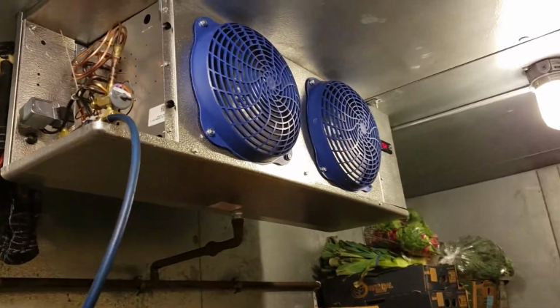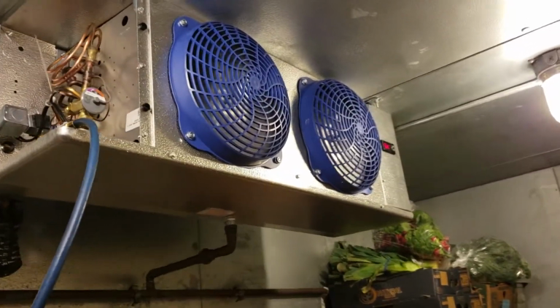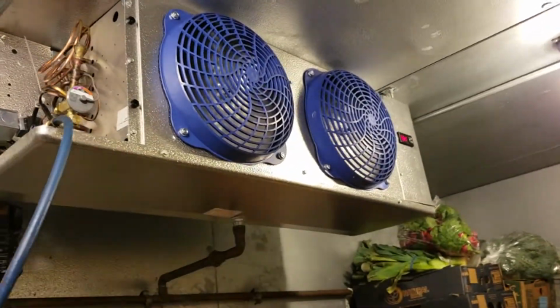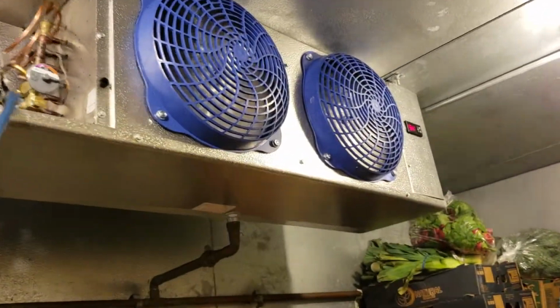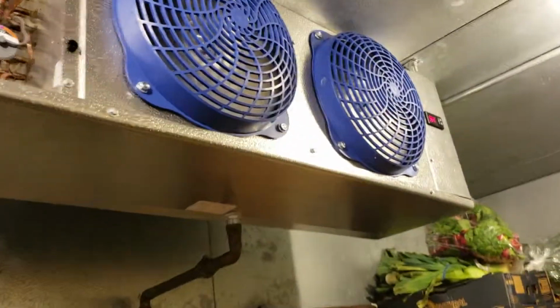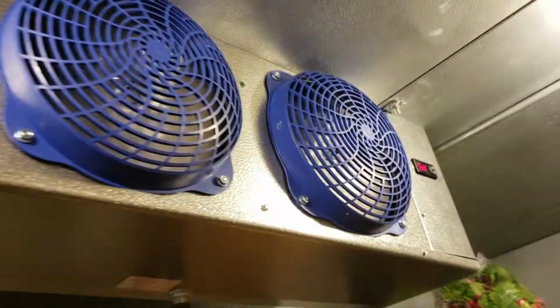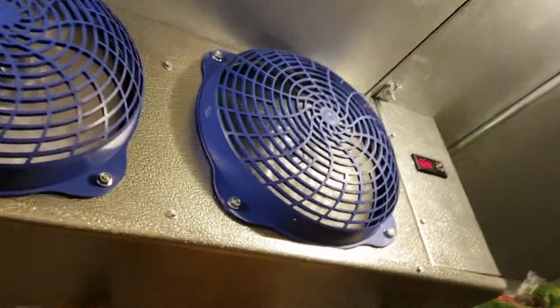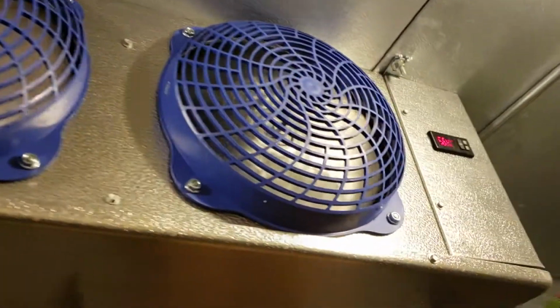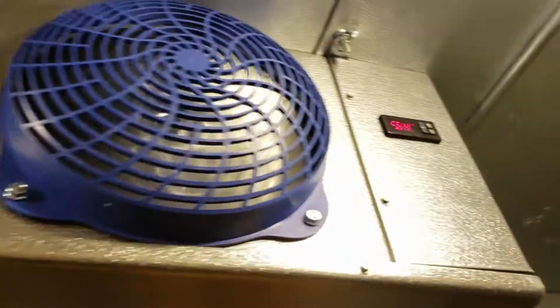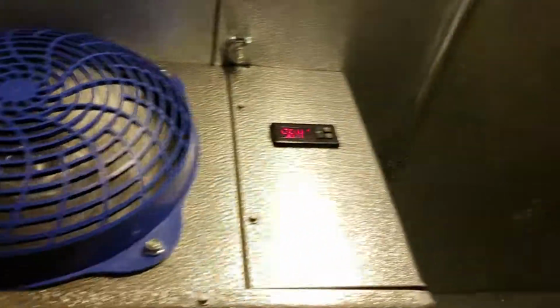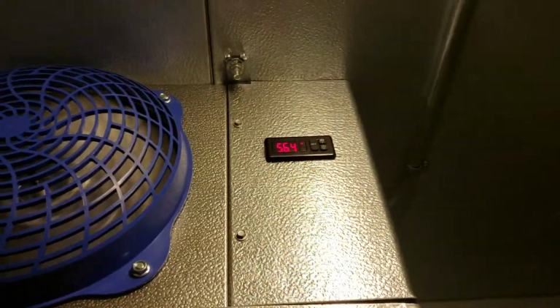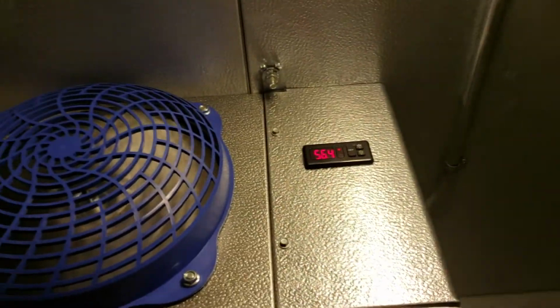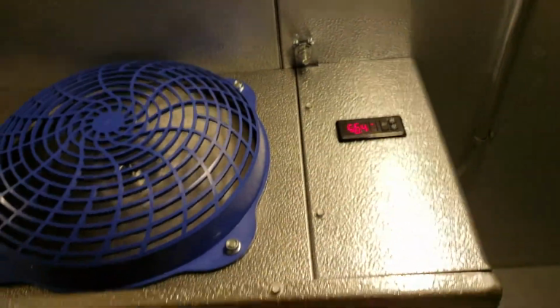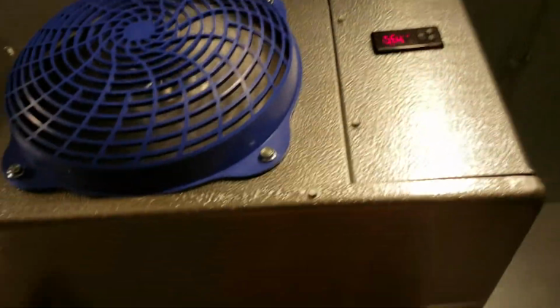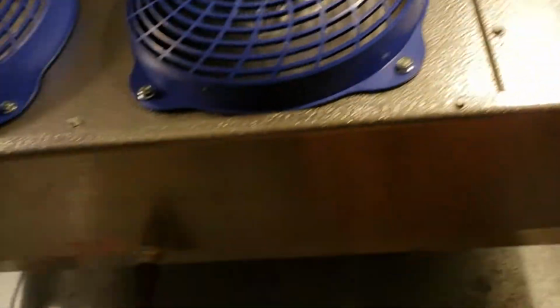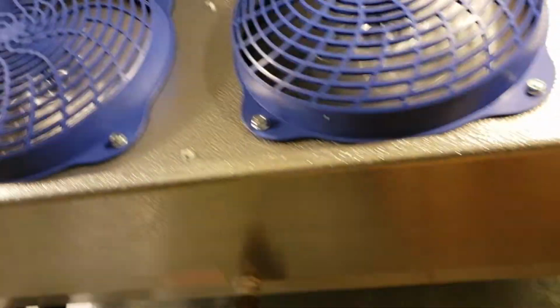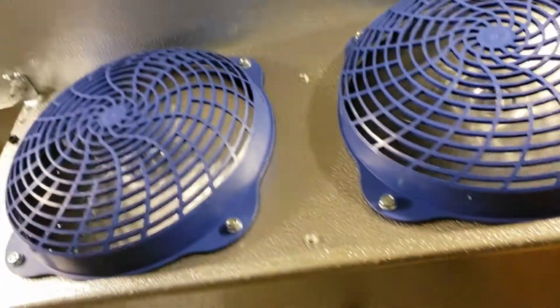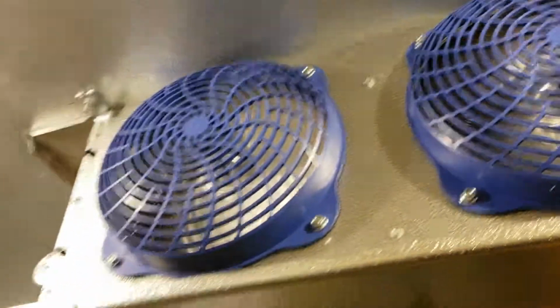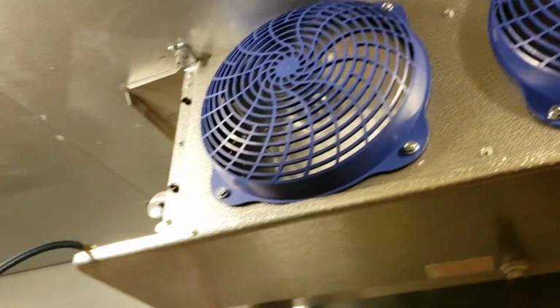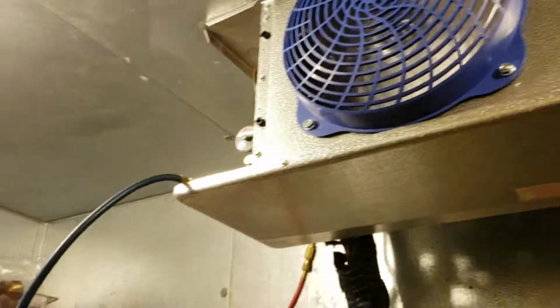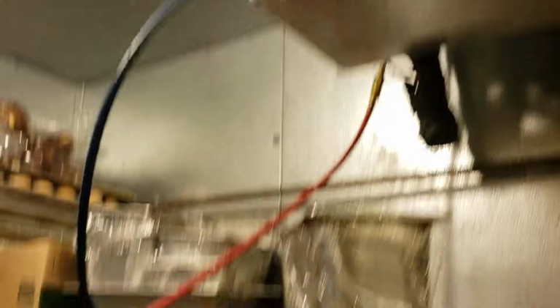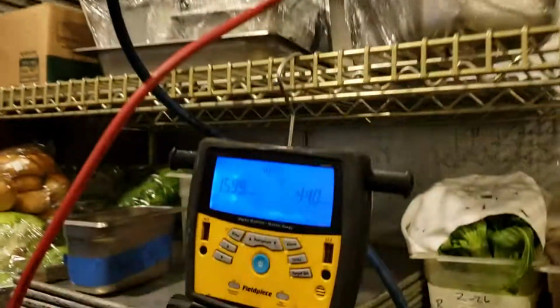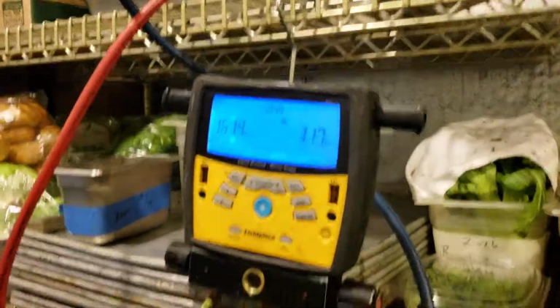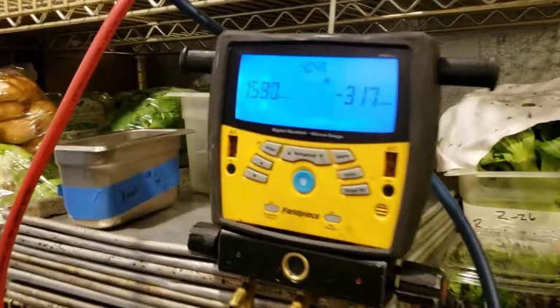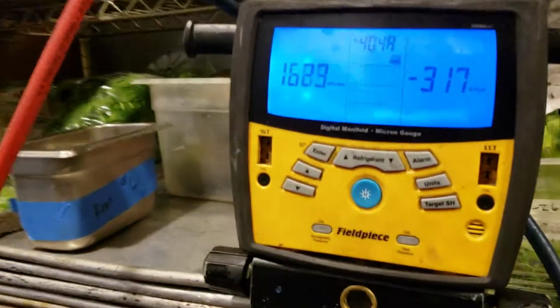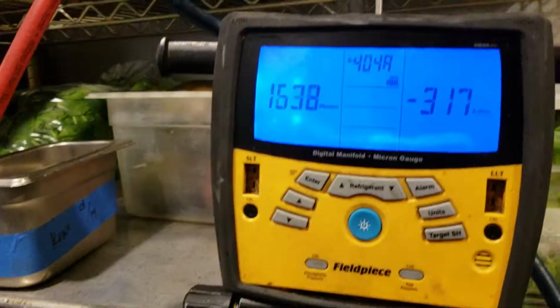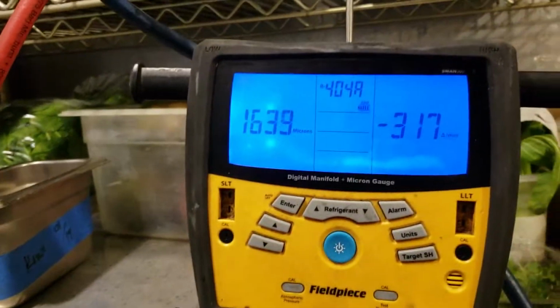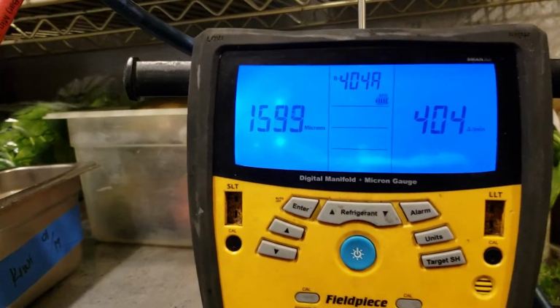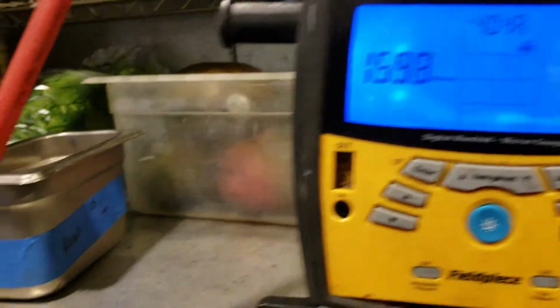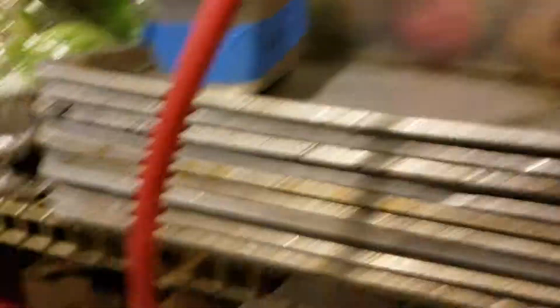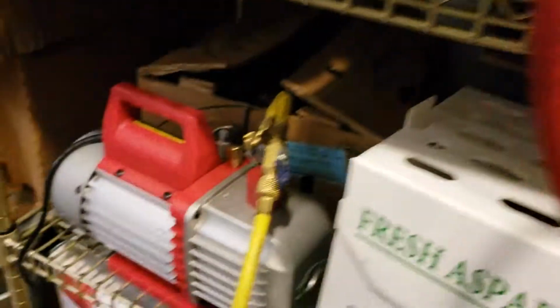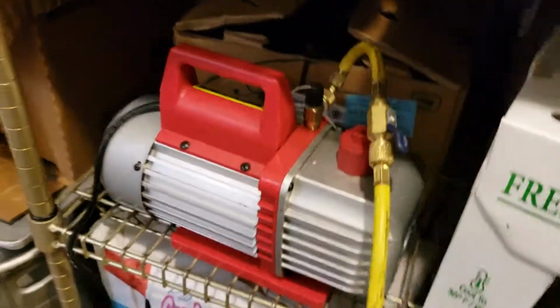Pacific Appliance. Look, here we installed a new evaporator — brand new installation, new evaporator. And now we're pulling vacuum. This is the vacuum gauge, this is the vacuum pump.